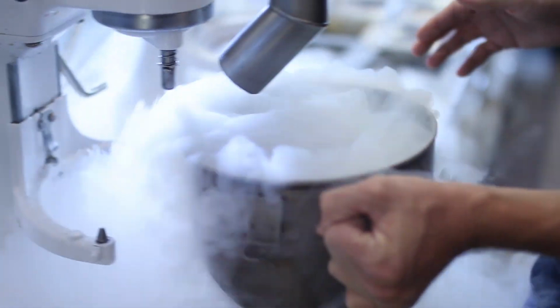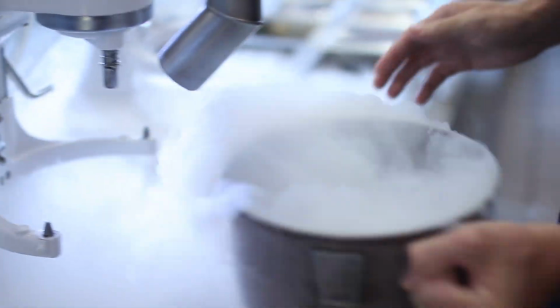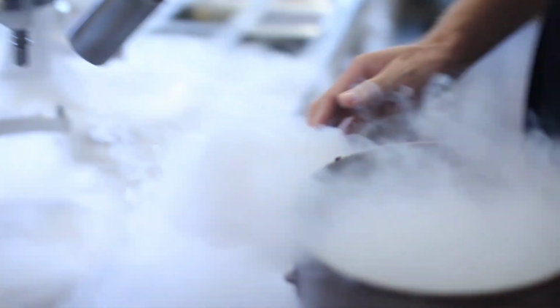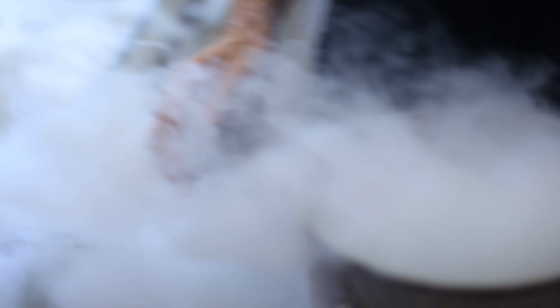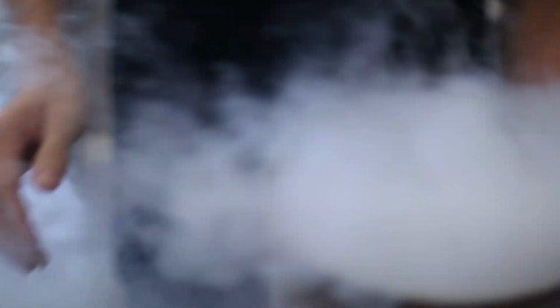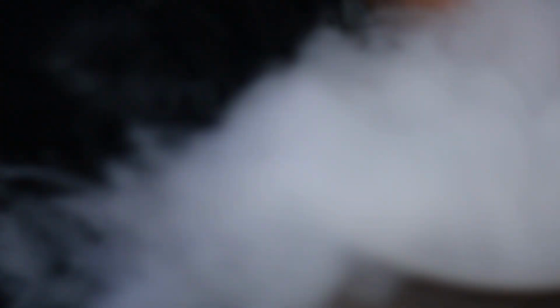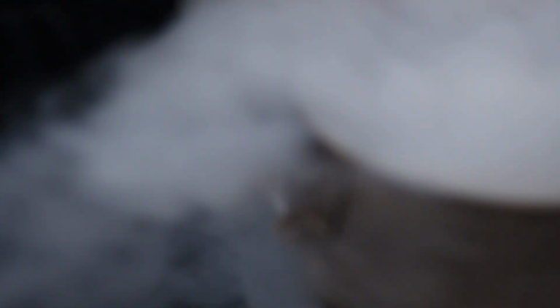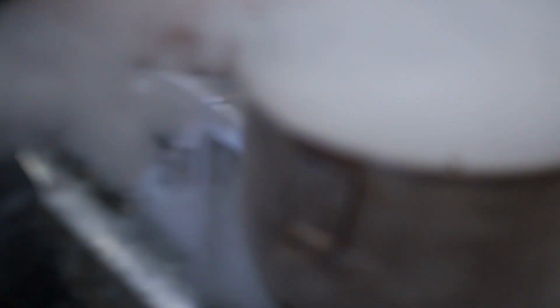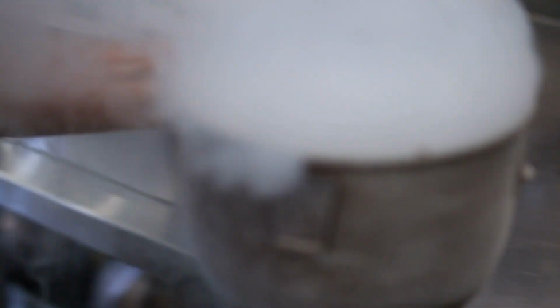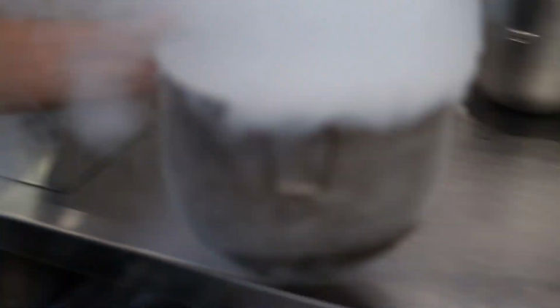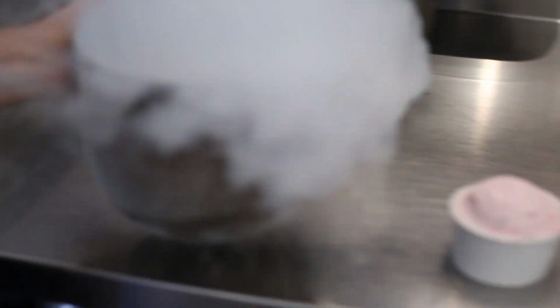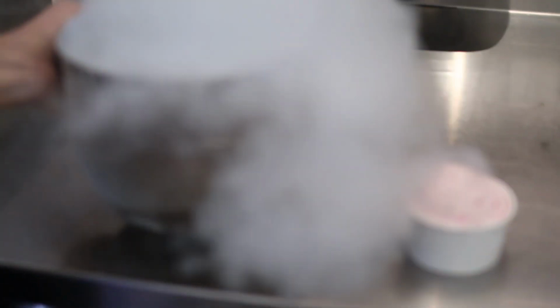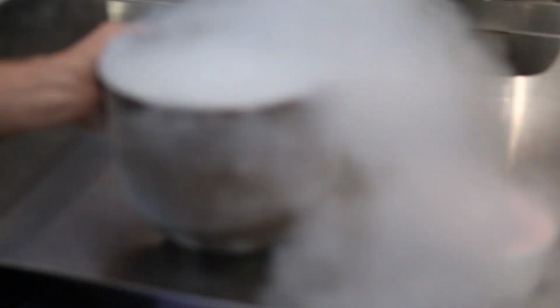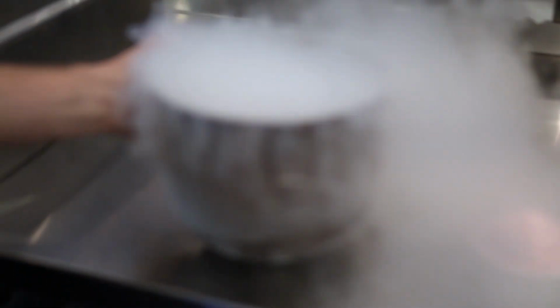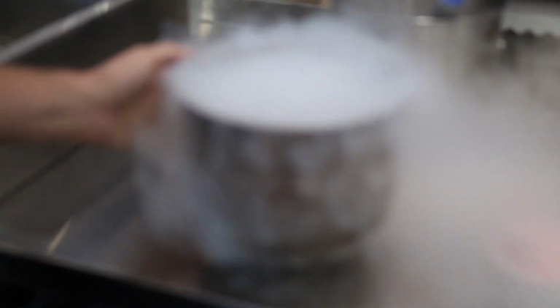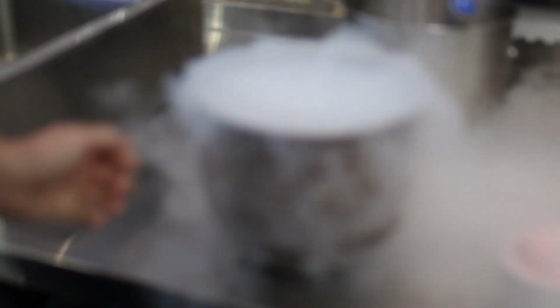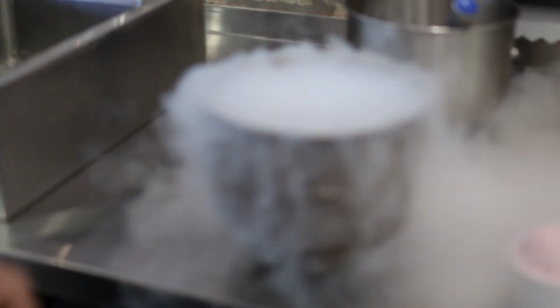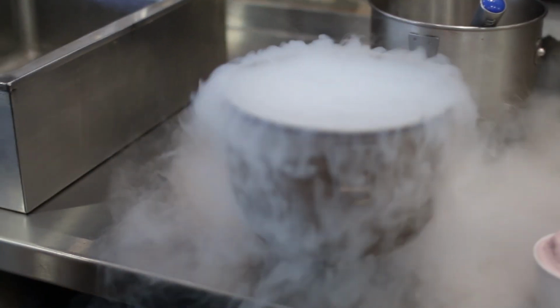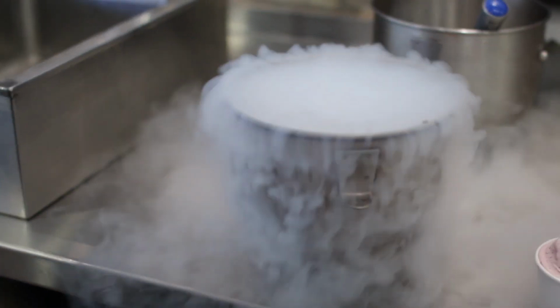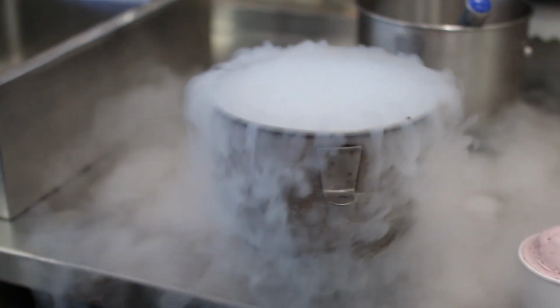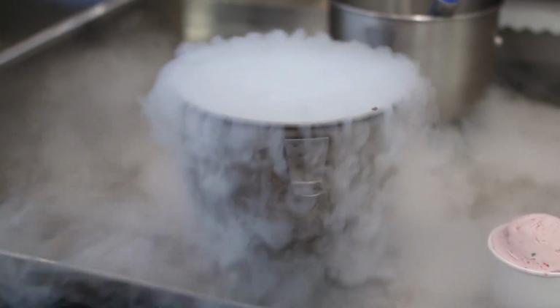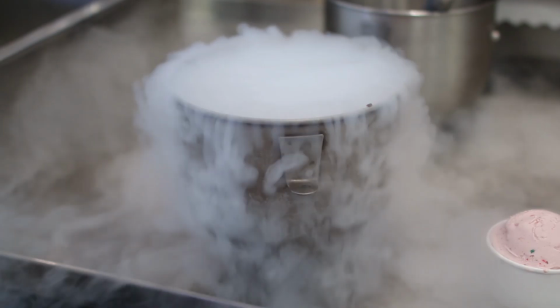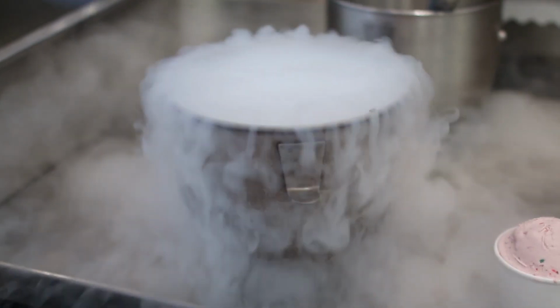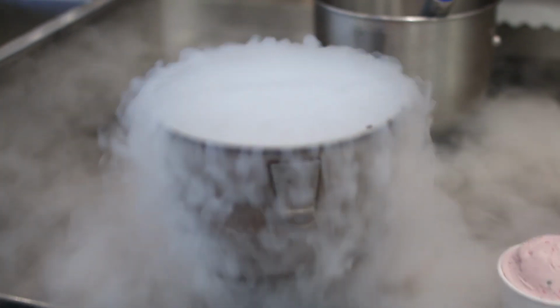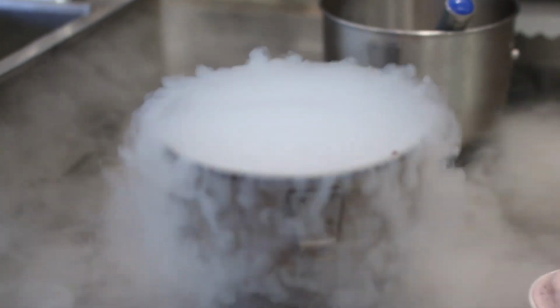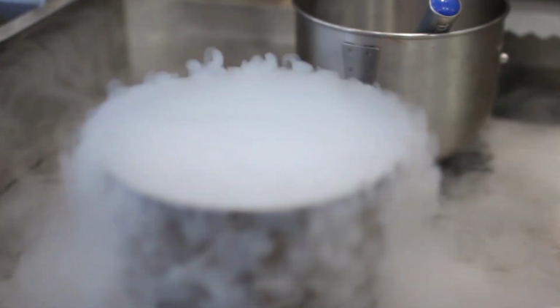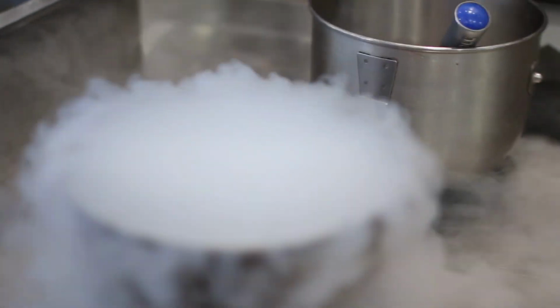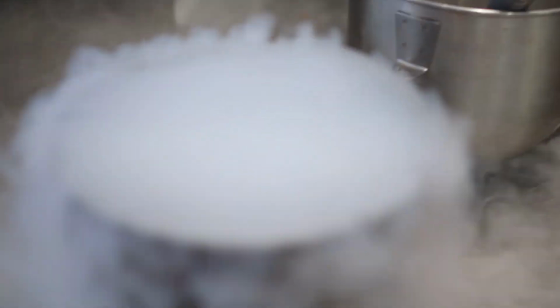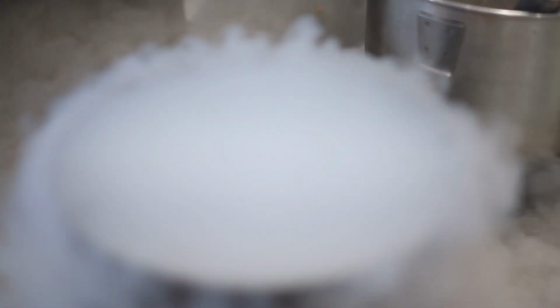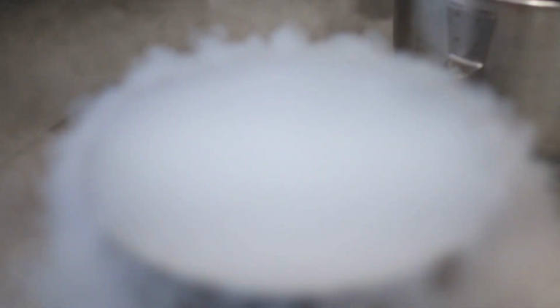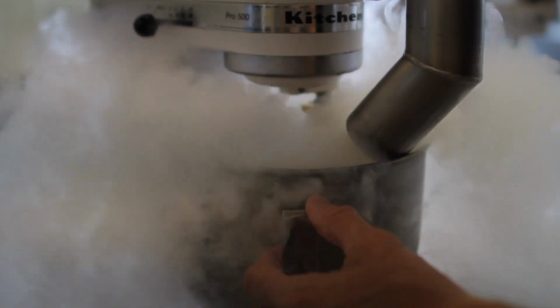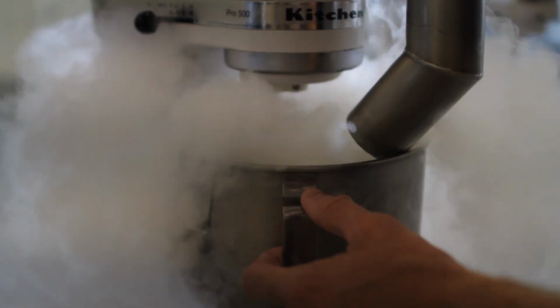Nitrogen ice cream is just the process of making ice cream with liquid nitrogen, so it's flash frozen rather than slowly churned like traditional ice cream is.